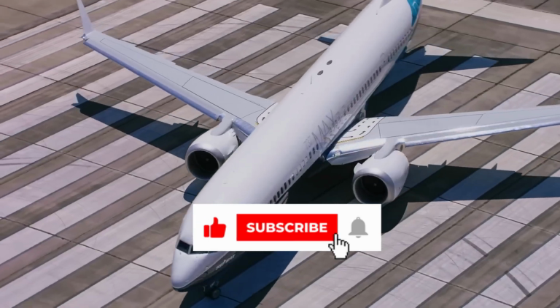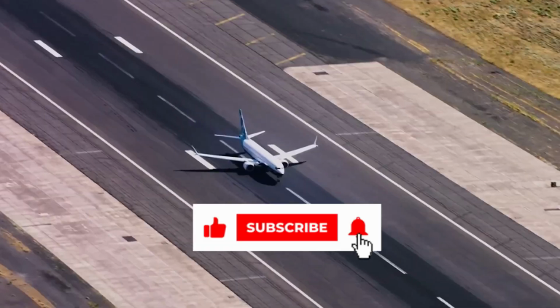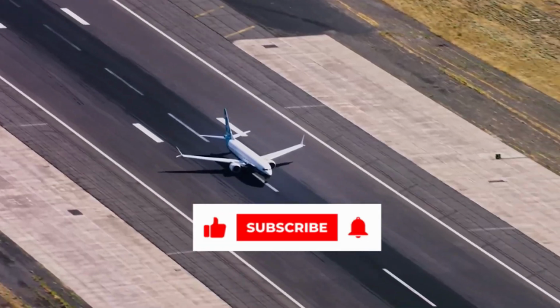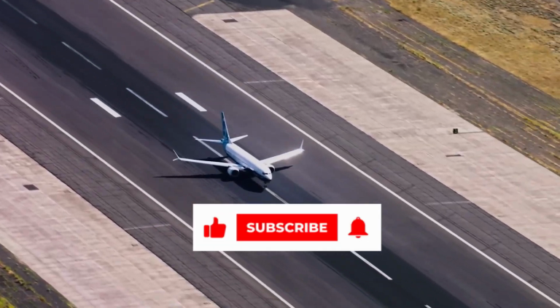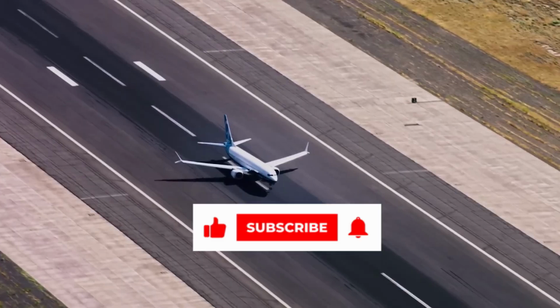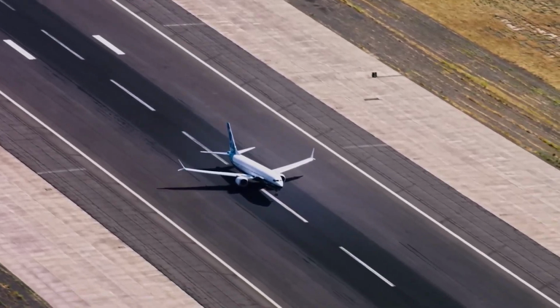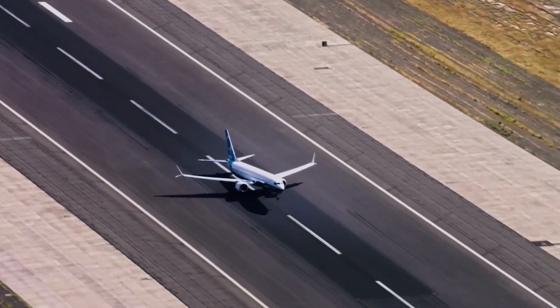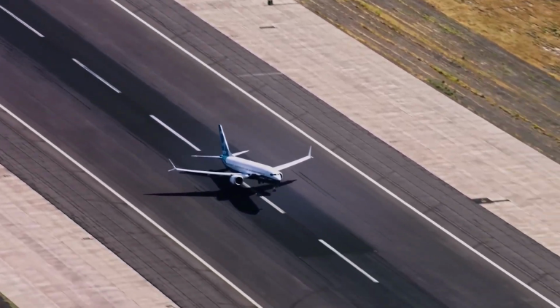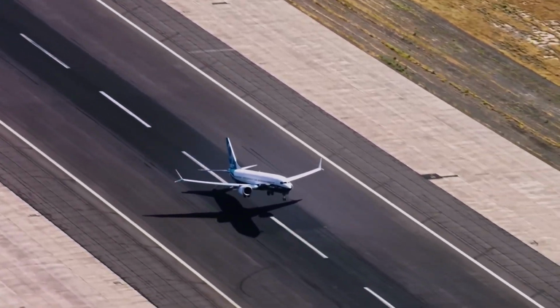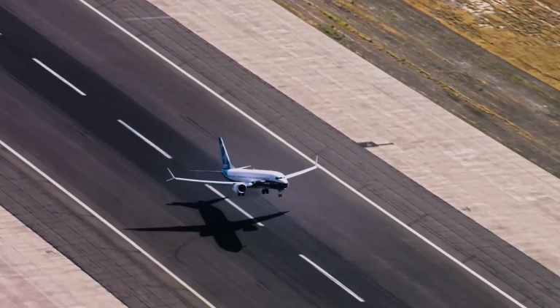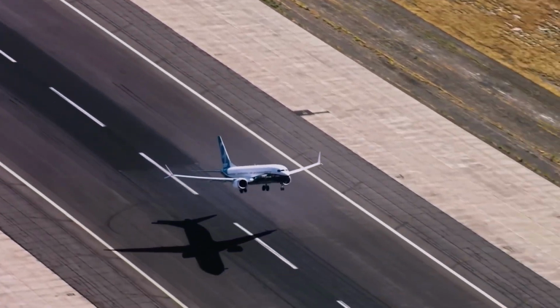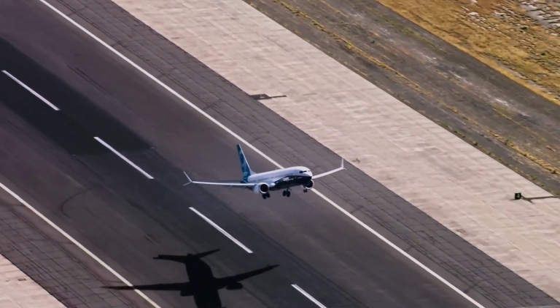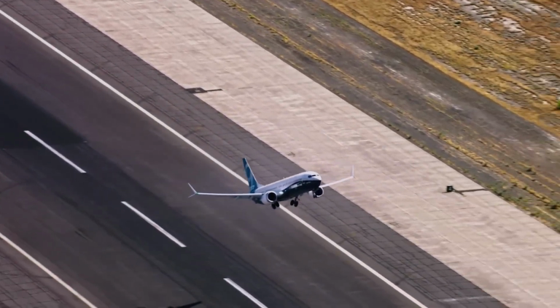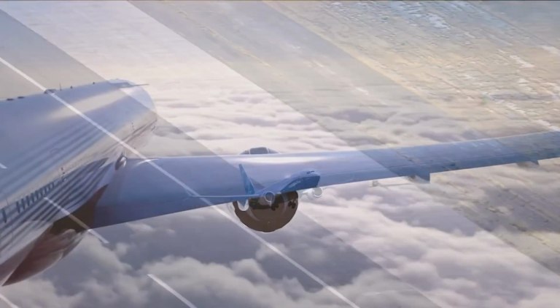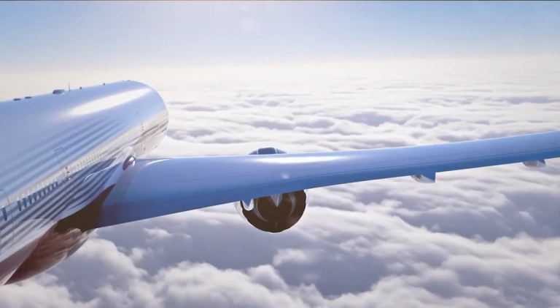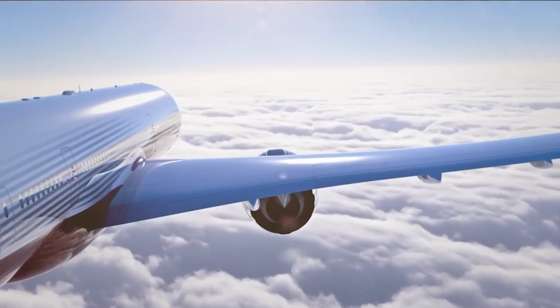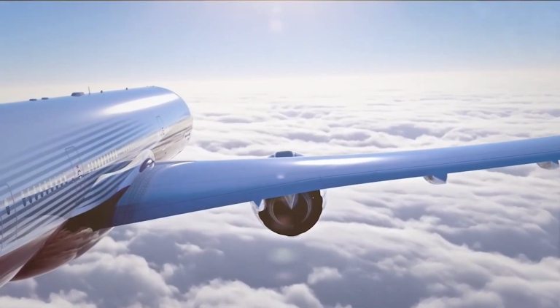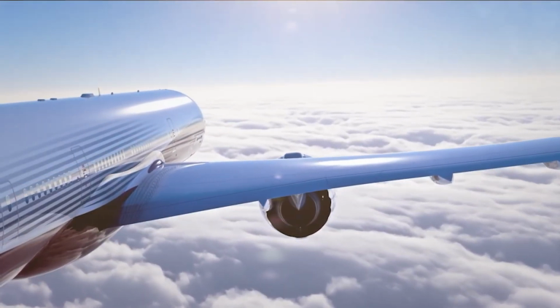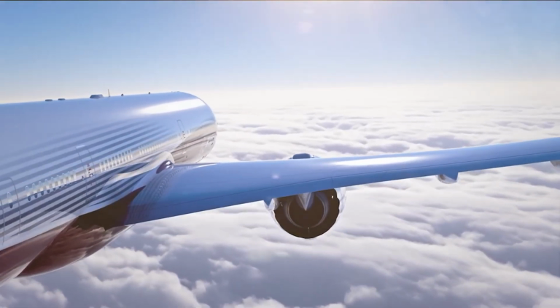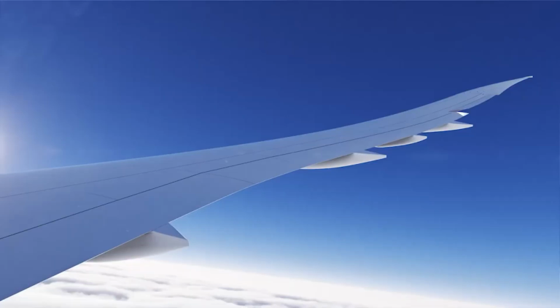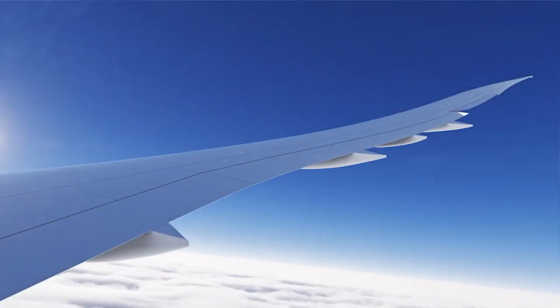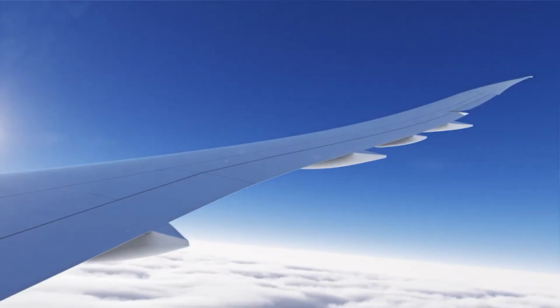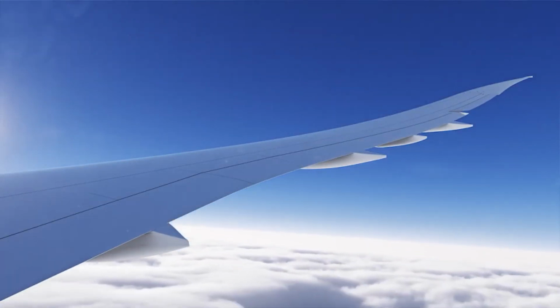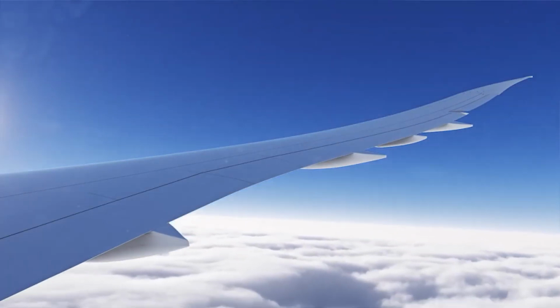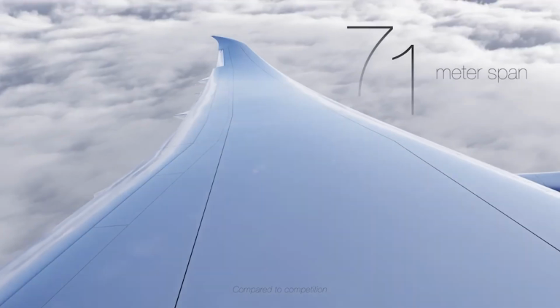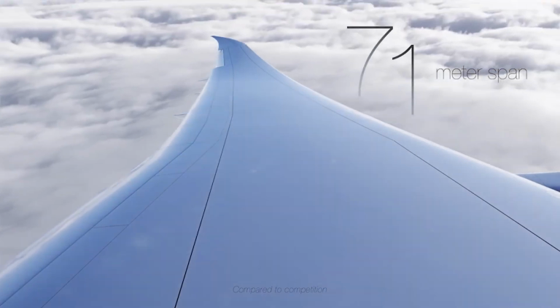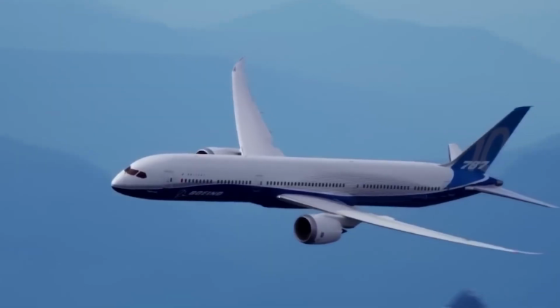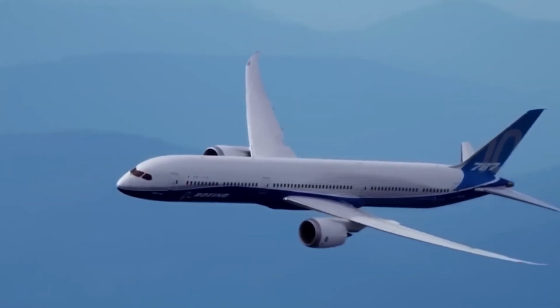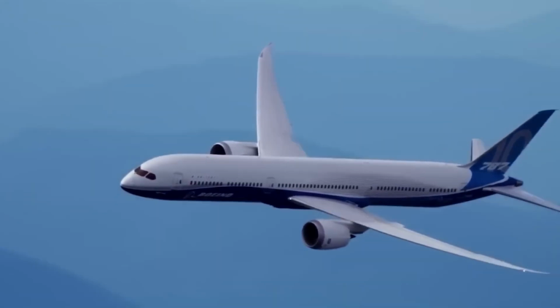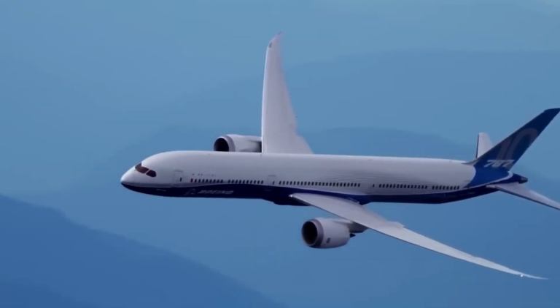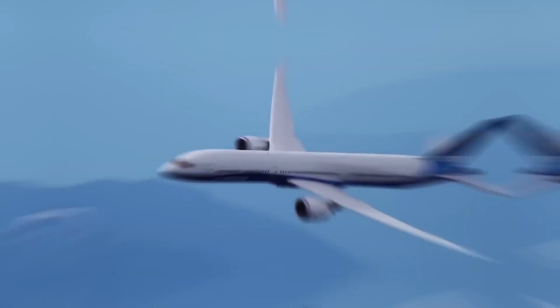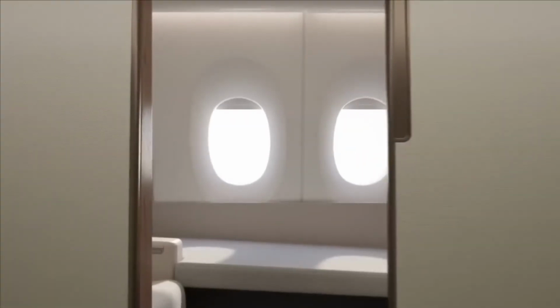This newly developed aircraft is expected to combine the fuel efficiency of narrow-body jets with the range and comfort of wide-body aircraft. Featuring a new hybrid-electric design, it will be a flexible giant capable of operating both short and long-haul routes.